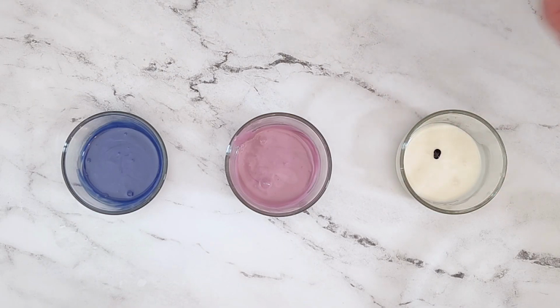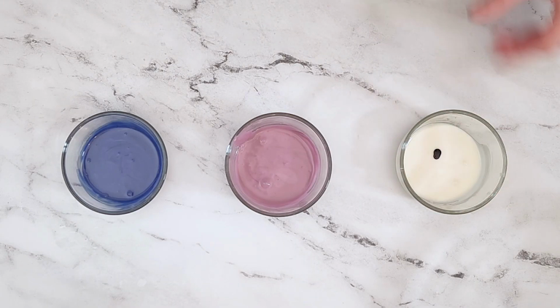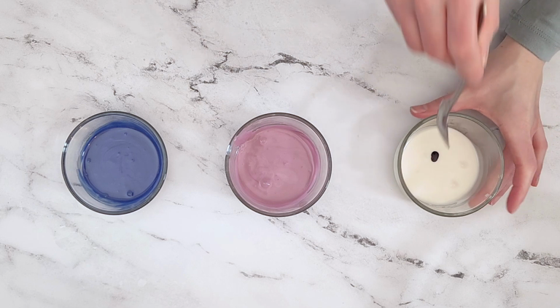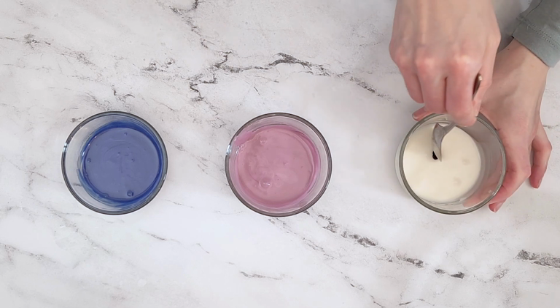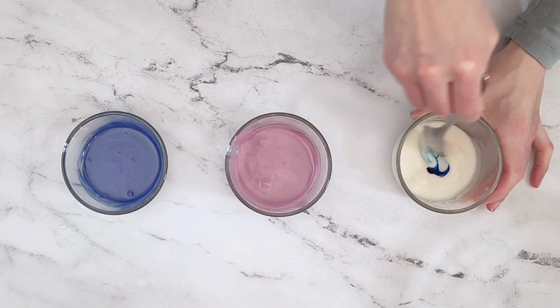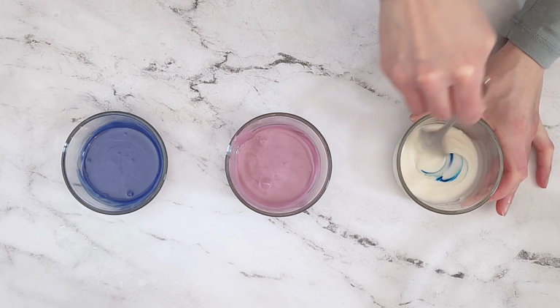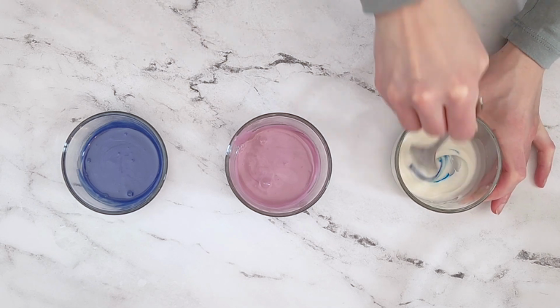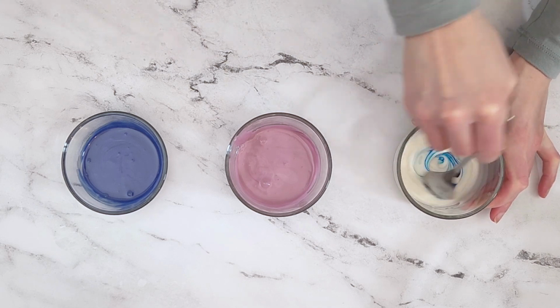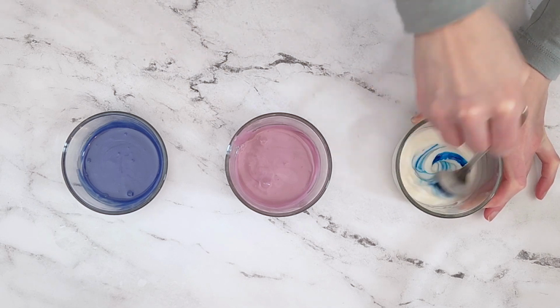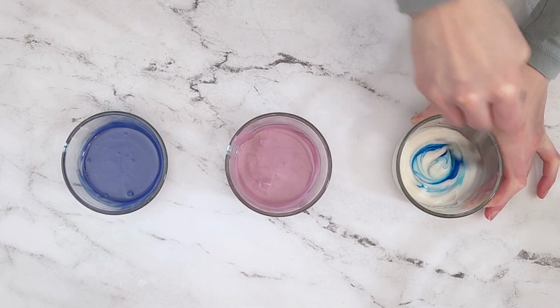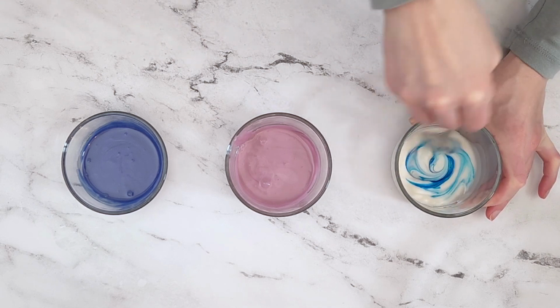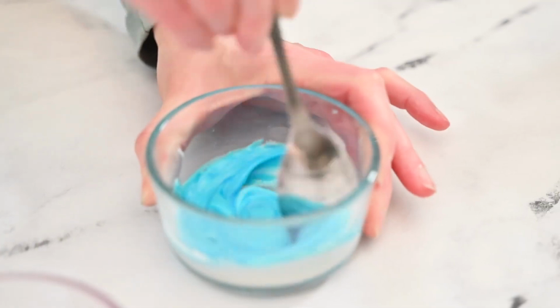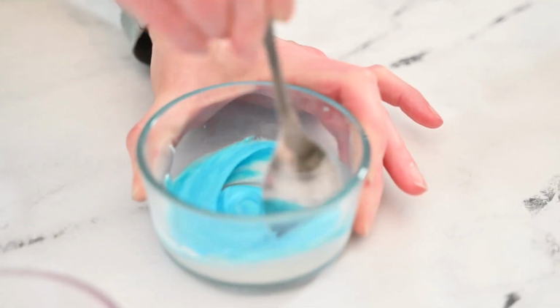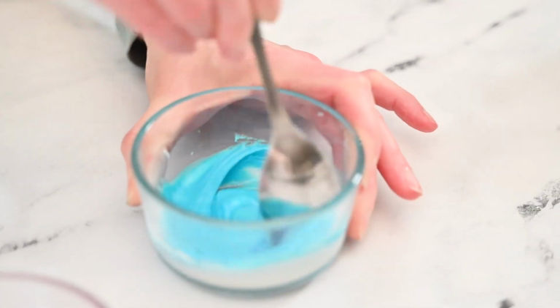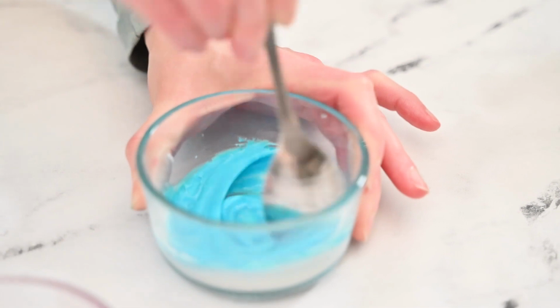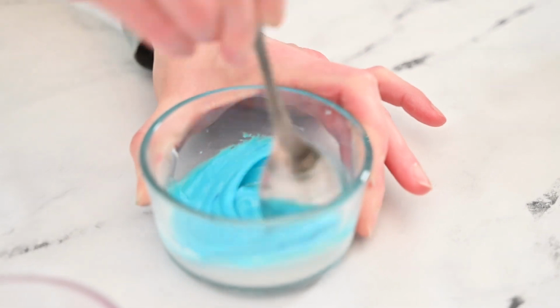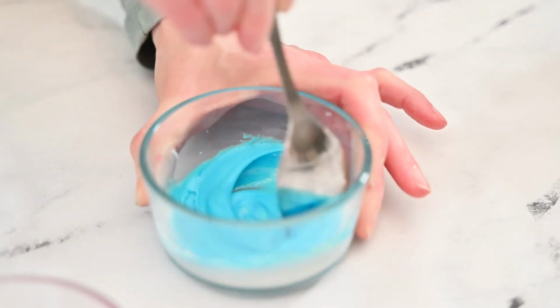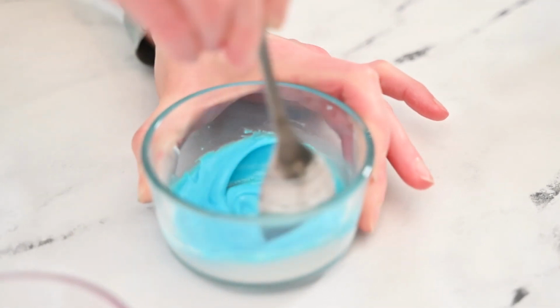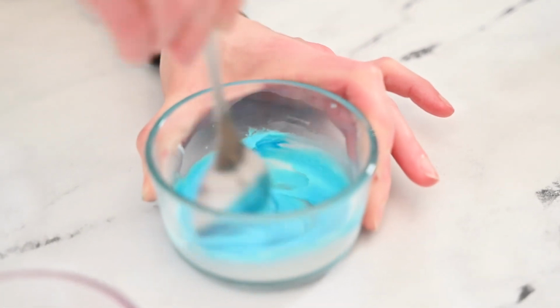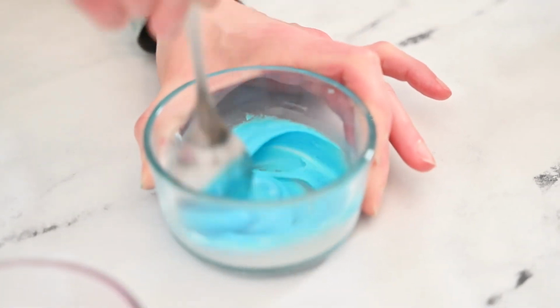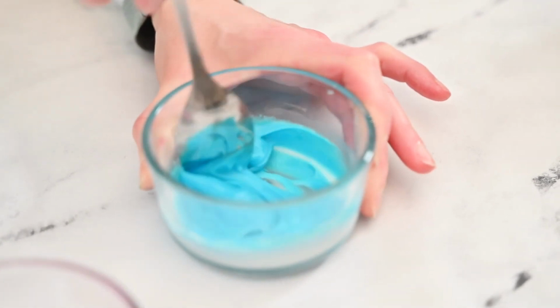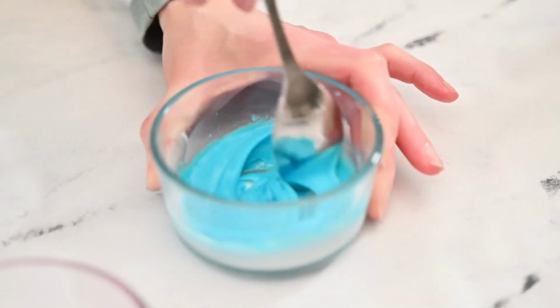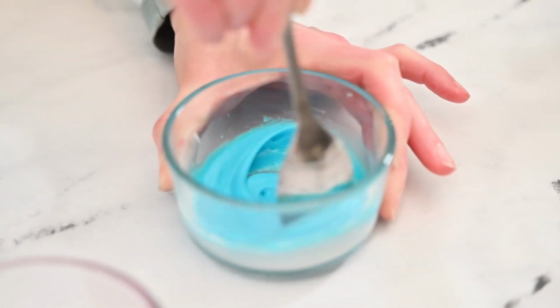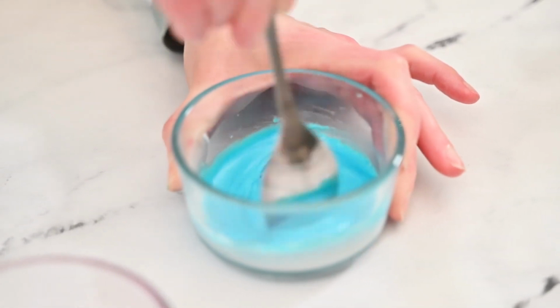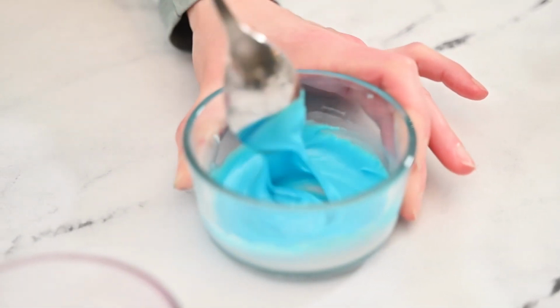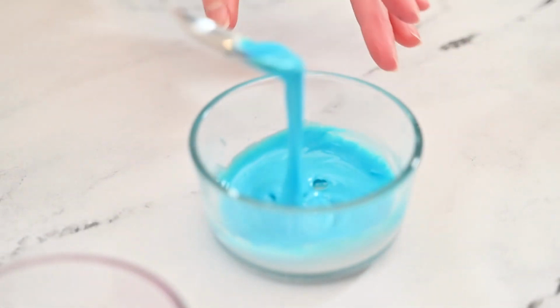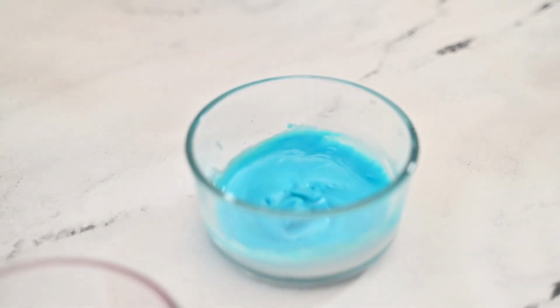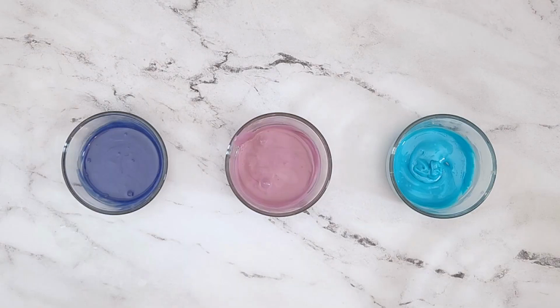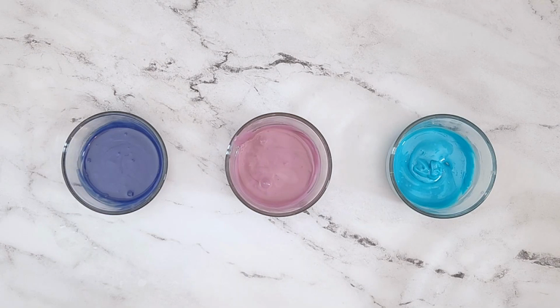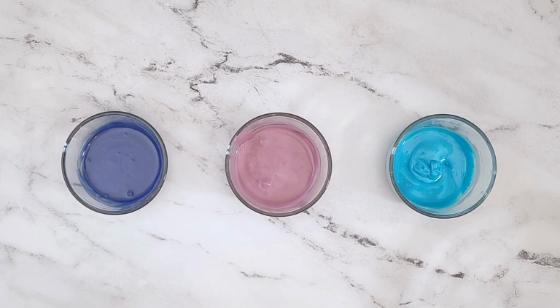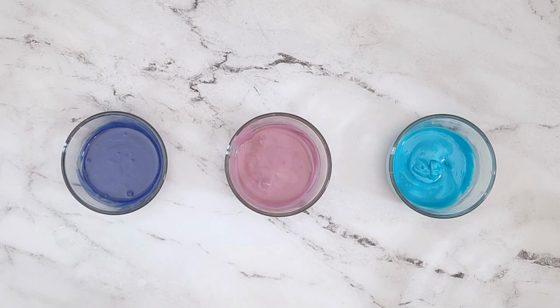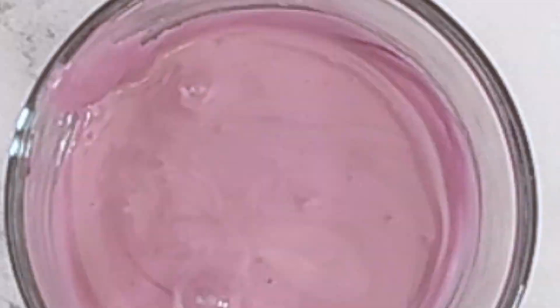These sprinkles would also make great gifts, especially to any bakers. Cover this icing when you are not using it so it does not dry out.